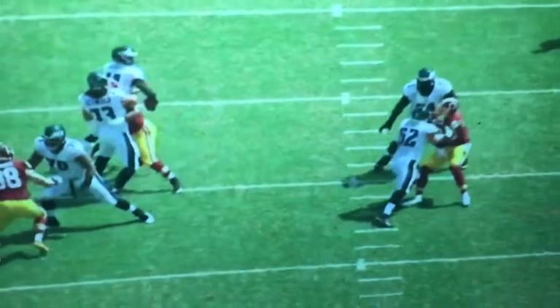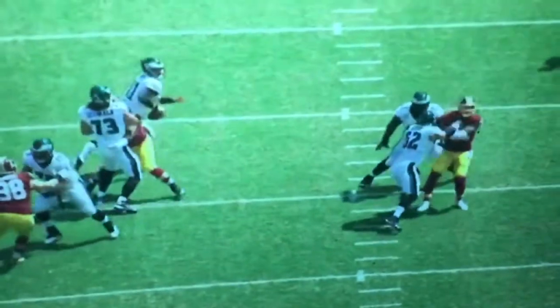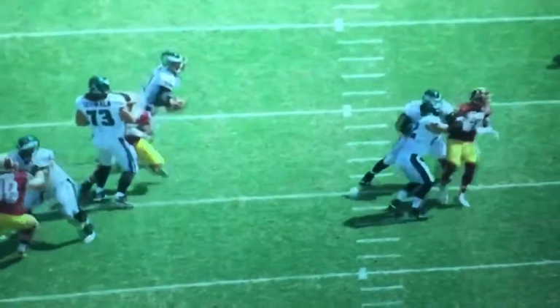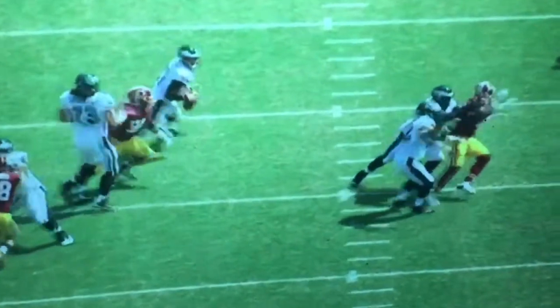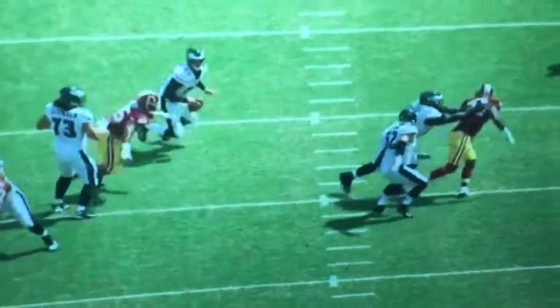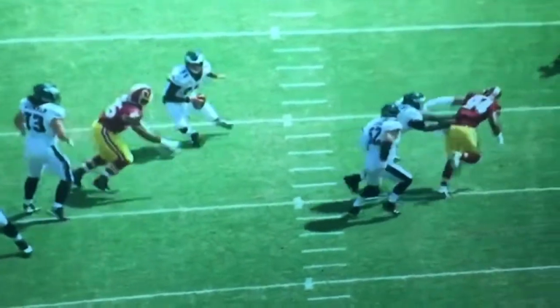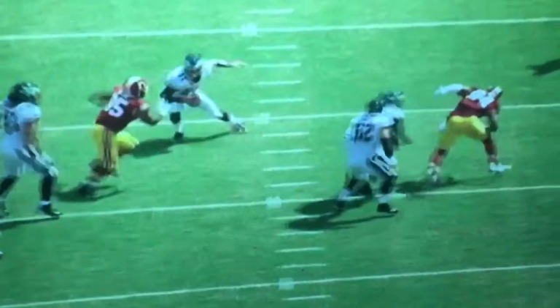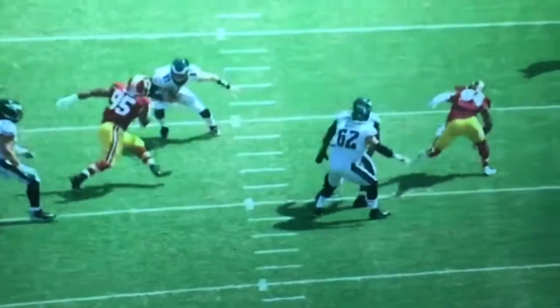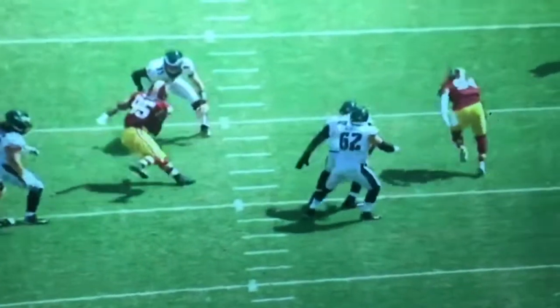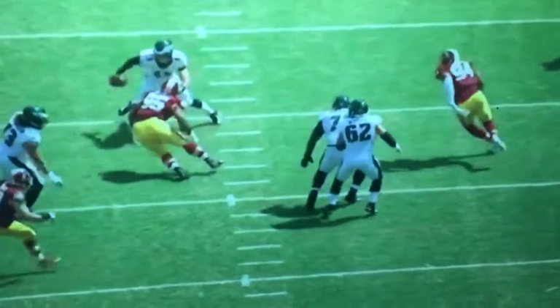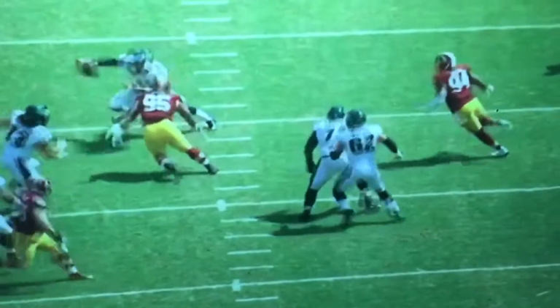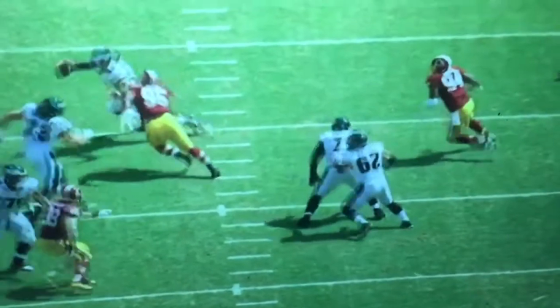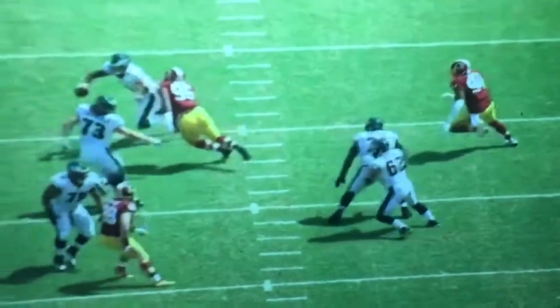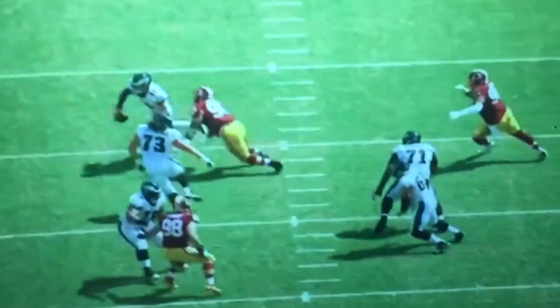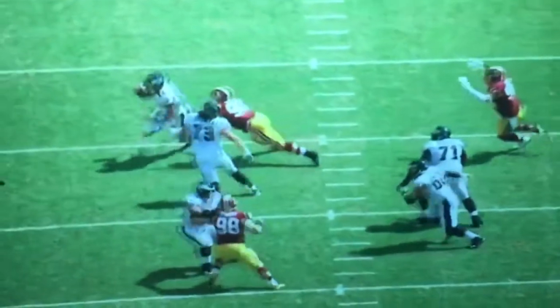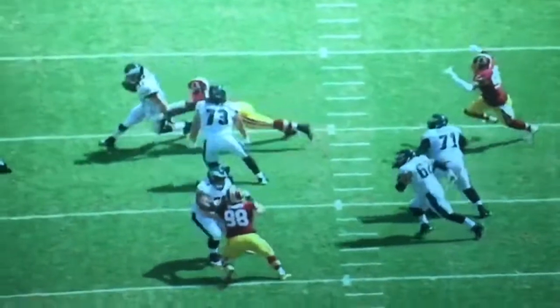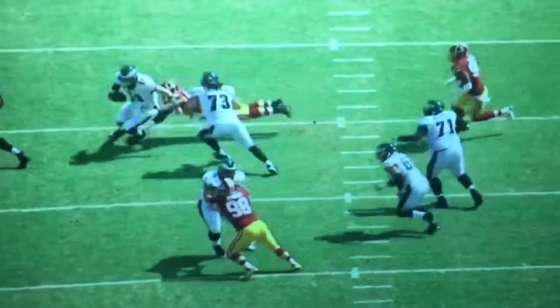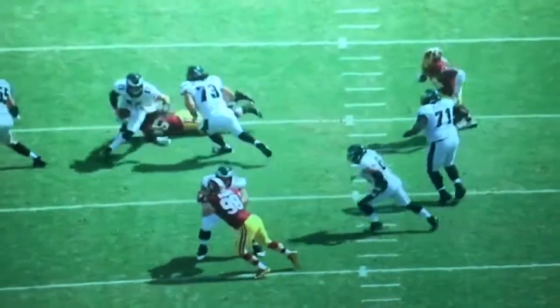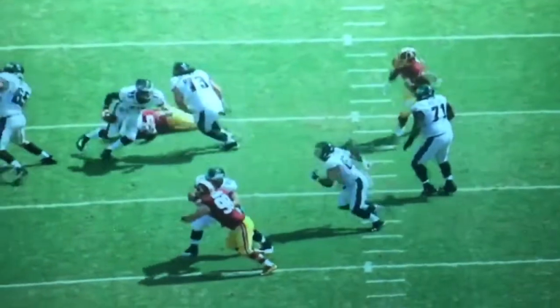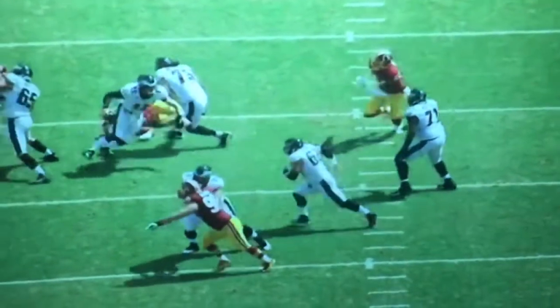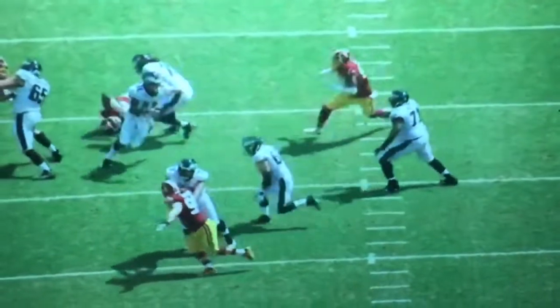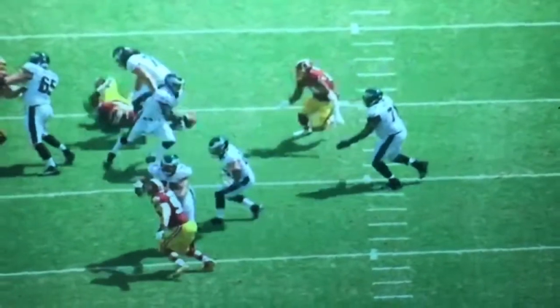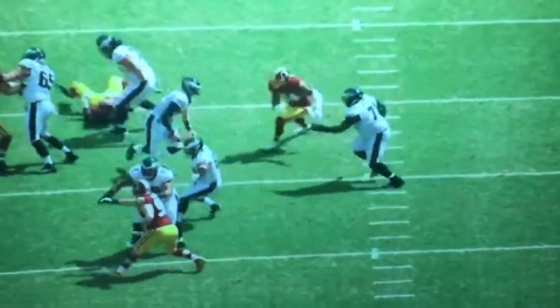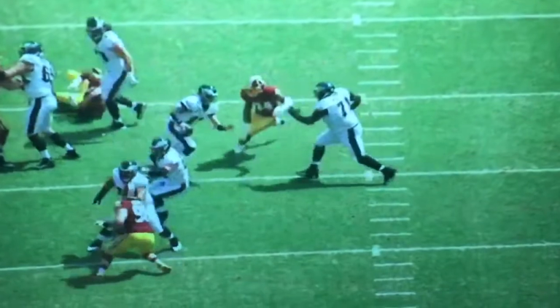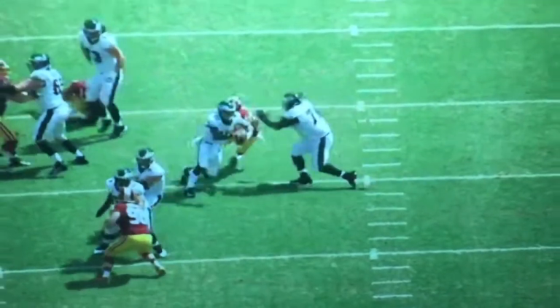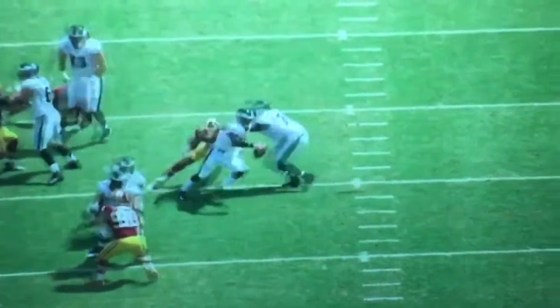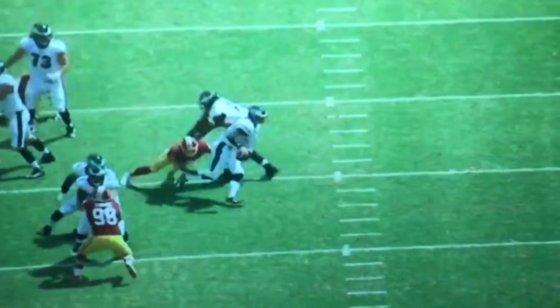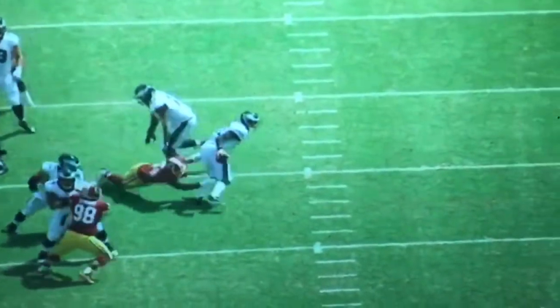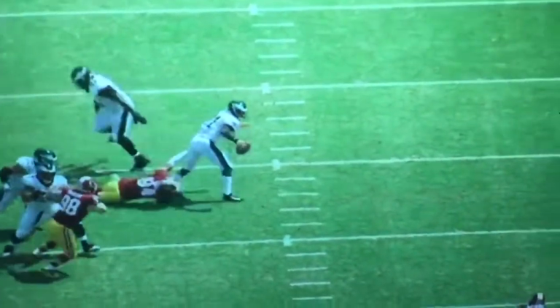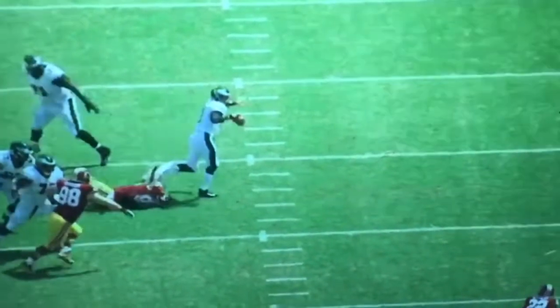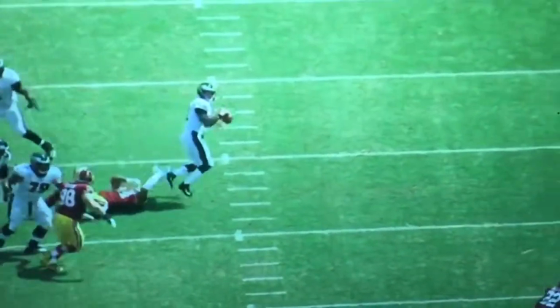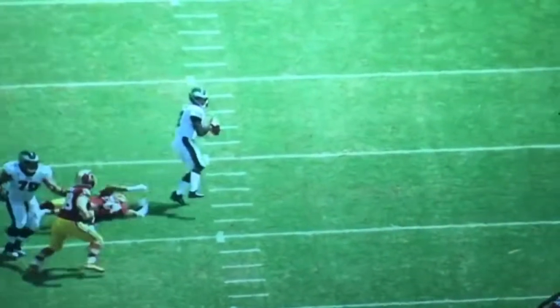Now, here's where it gets fun. Wentz pirouettes out, avoids the rush of Jonathan Allen right here. Now, this is what's amazing — Preston Smith is going to dive at his ankle right here, and he pulls out of it.